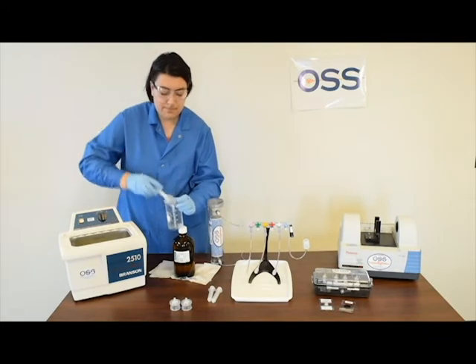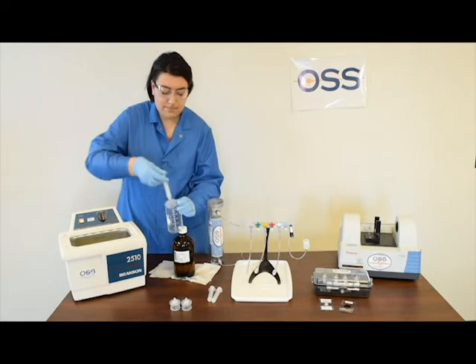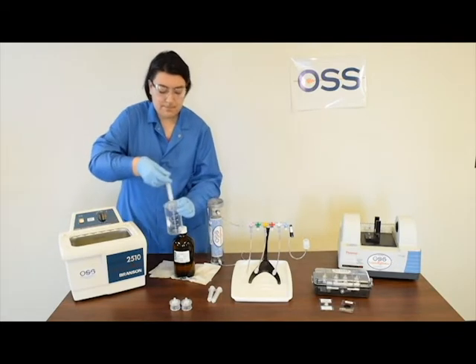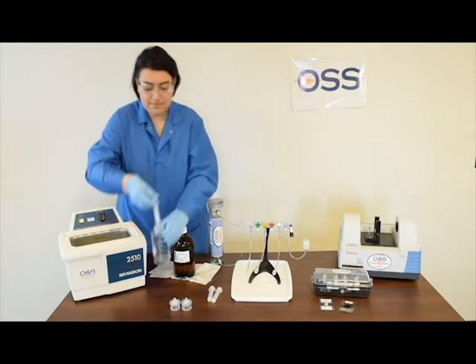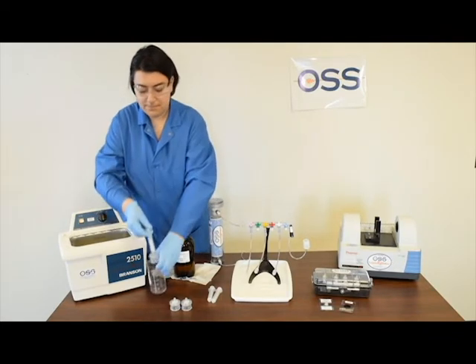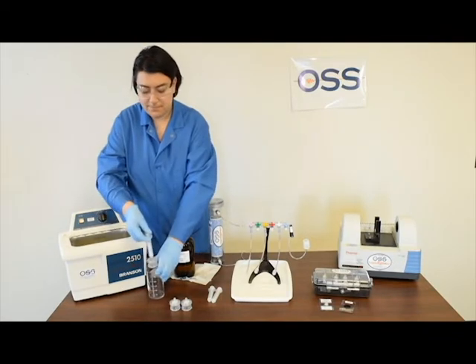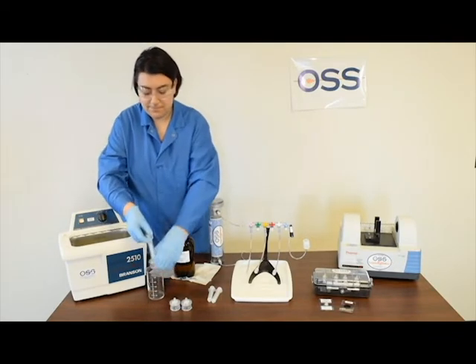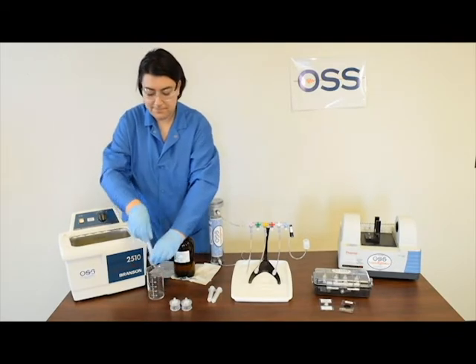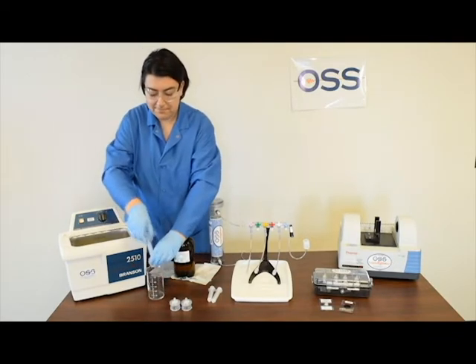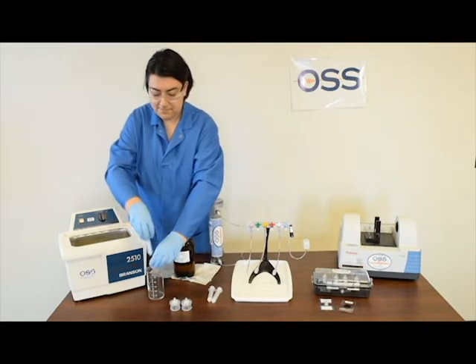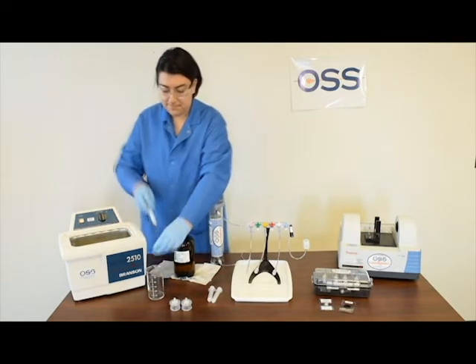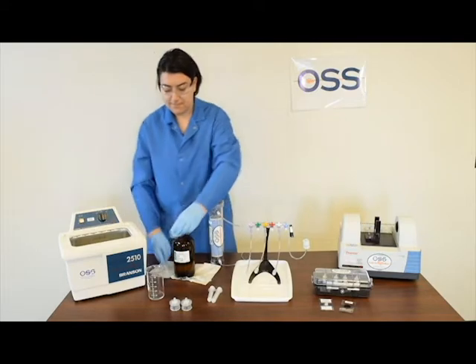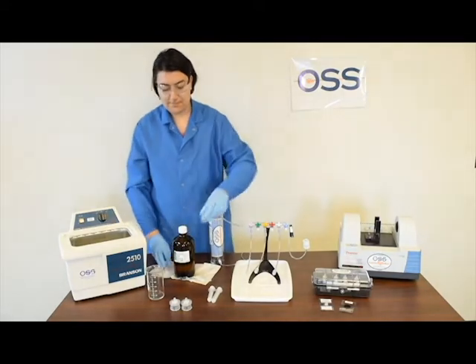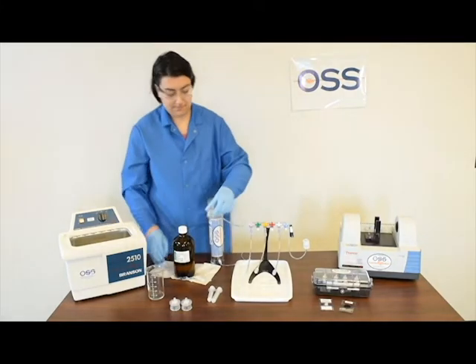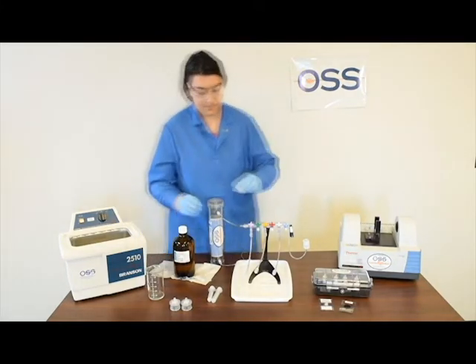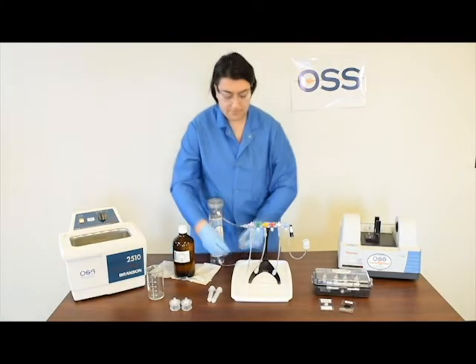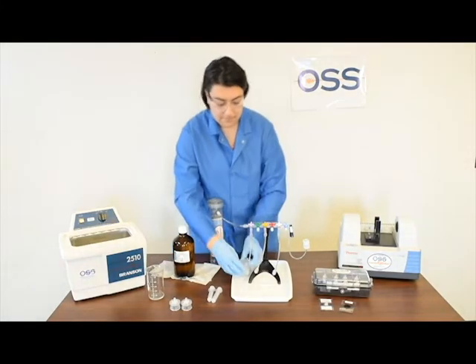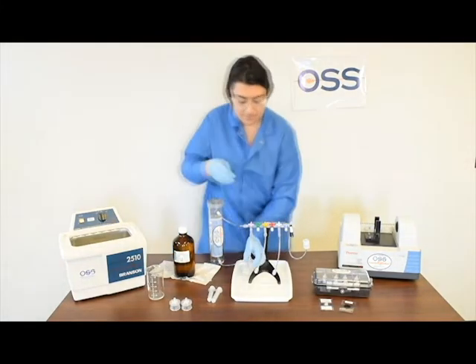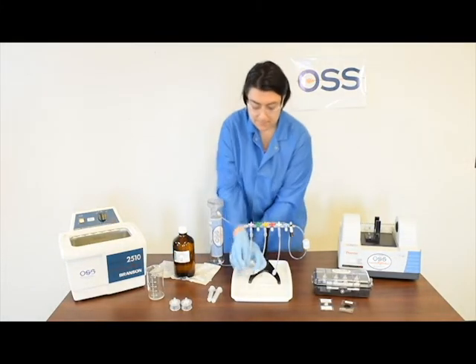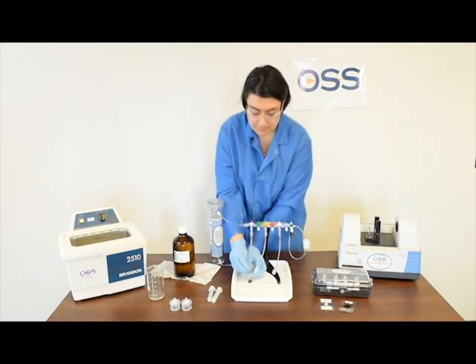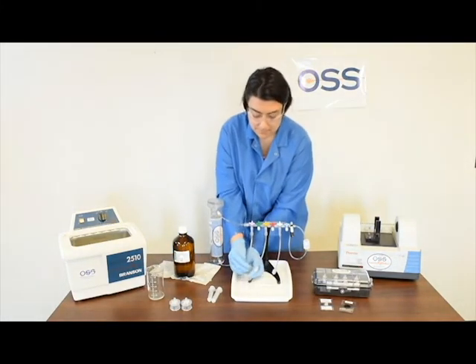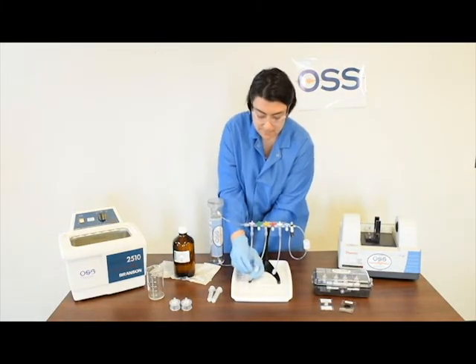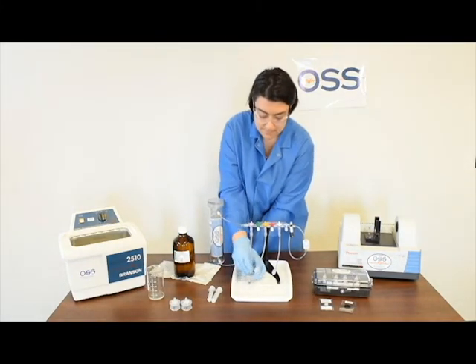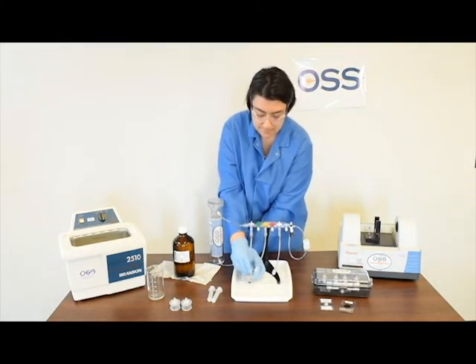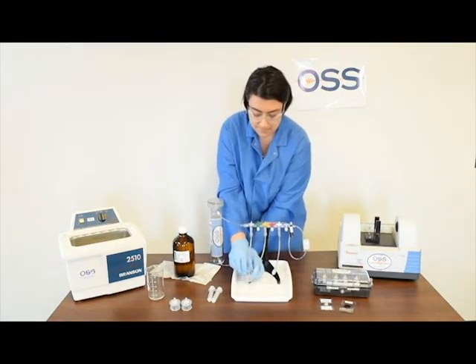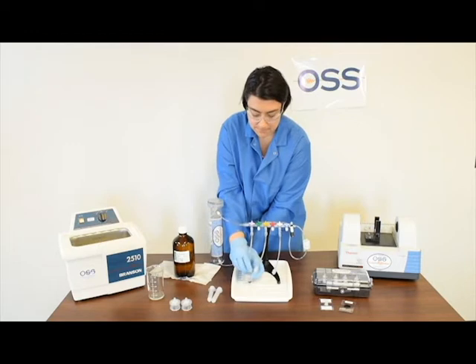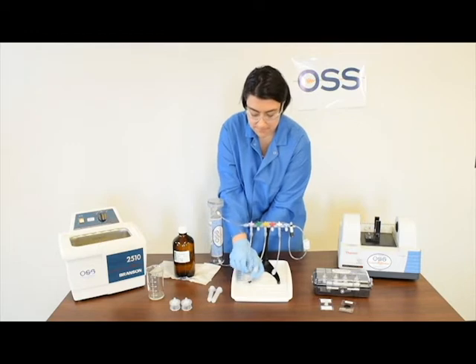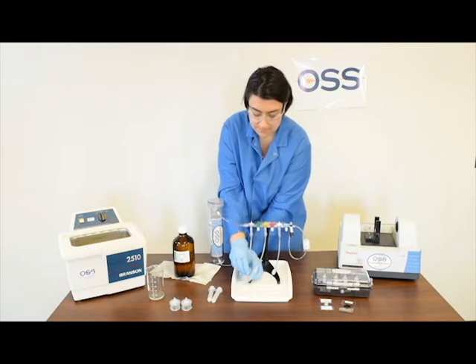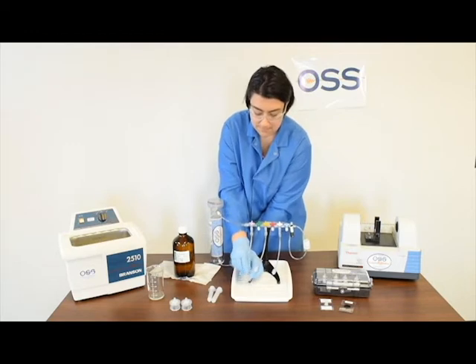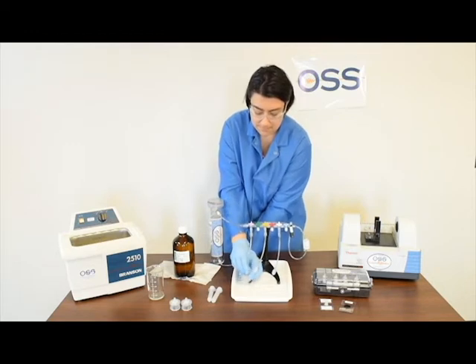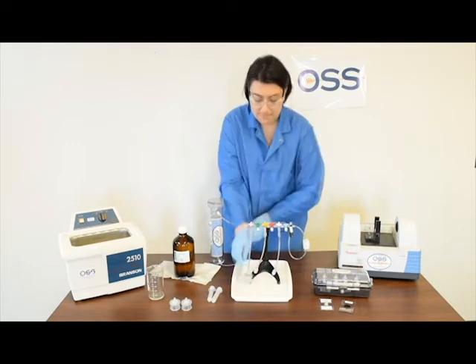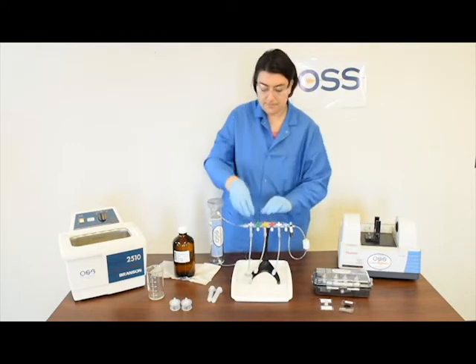The extractor is then dried using OSS's drying system, which flows pressurized, oil-free, dry air through the extractor, and is then analyzed in an FTIR instrument.